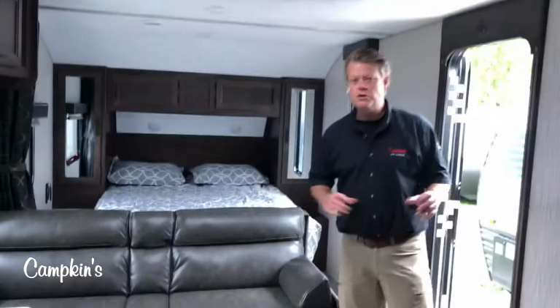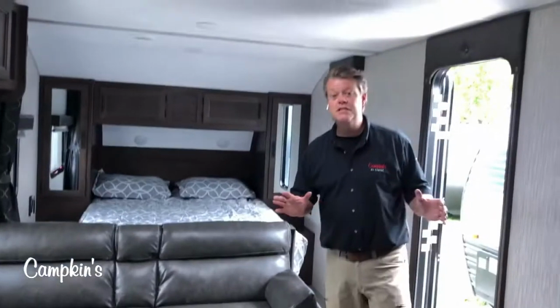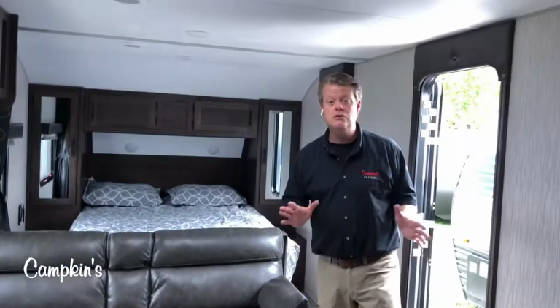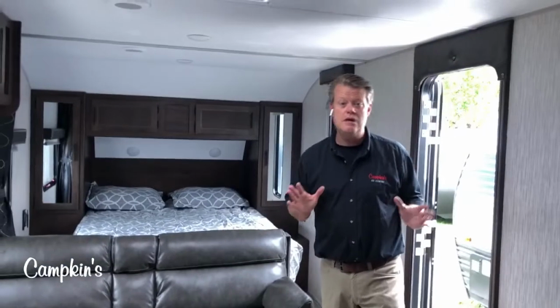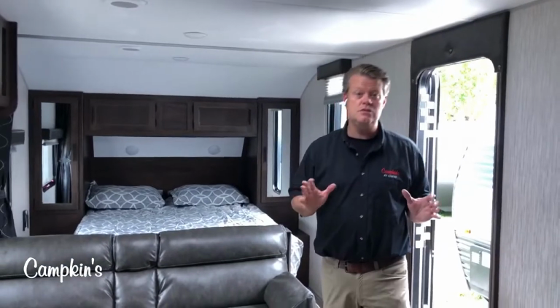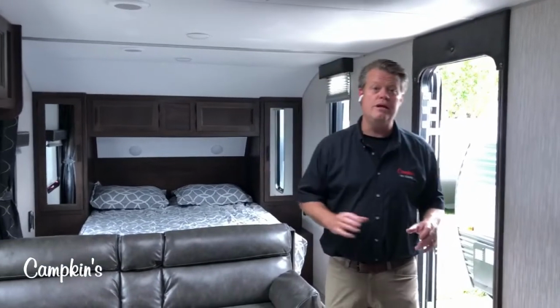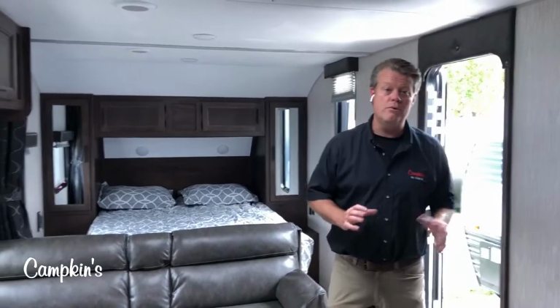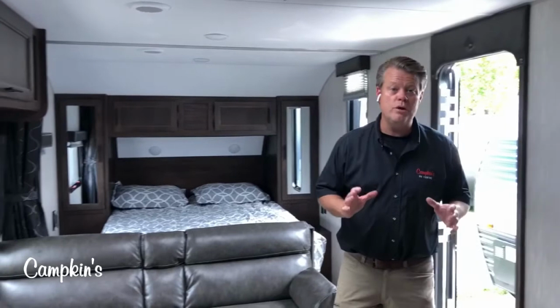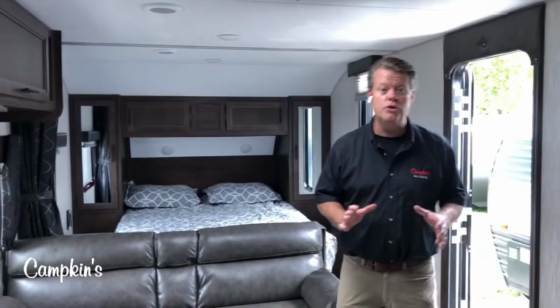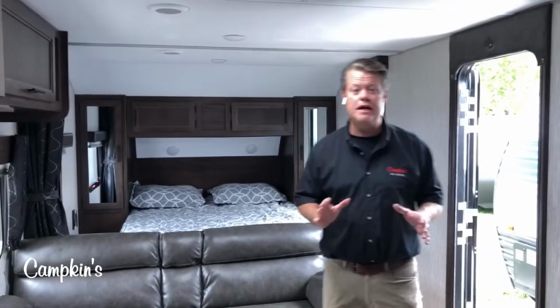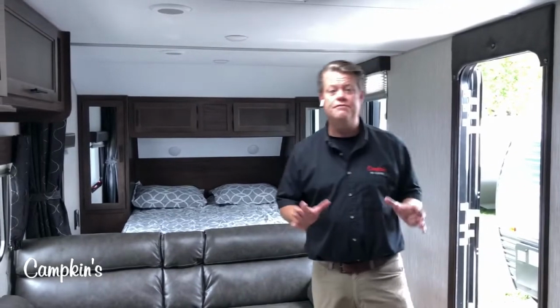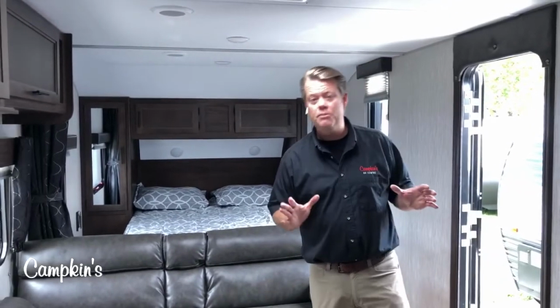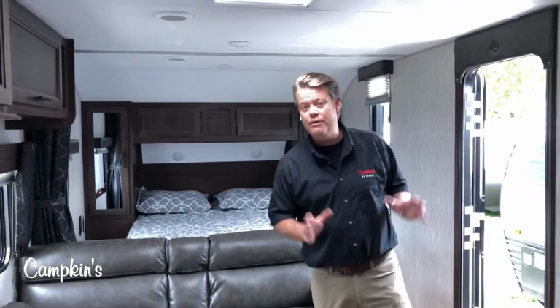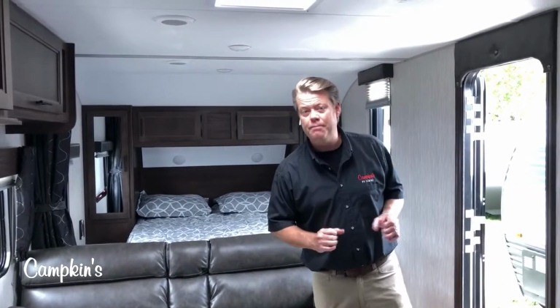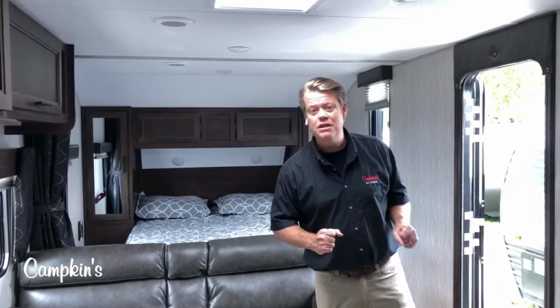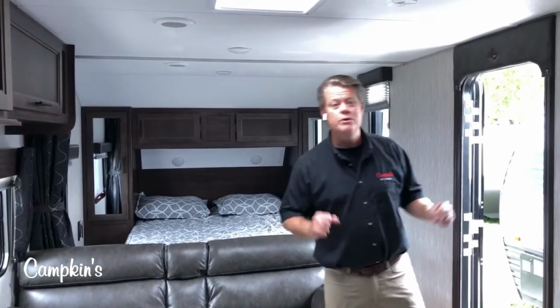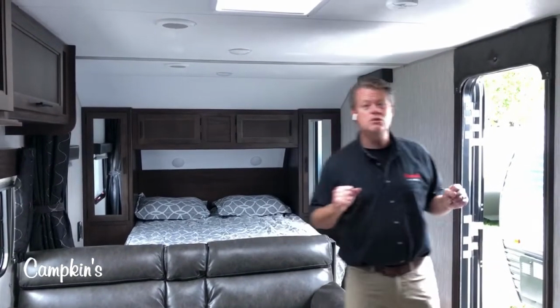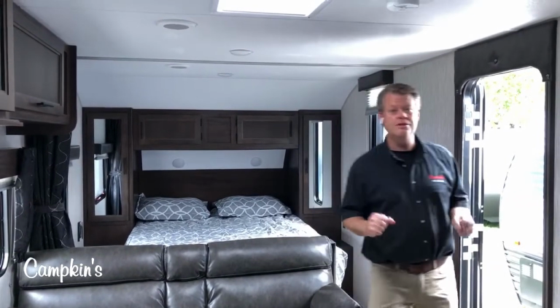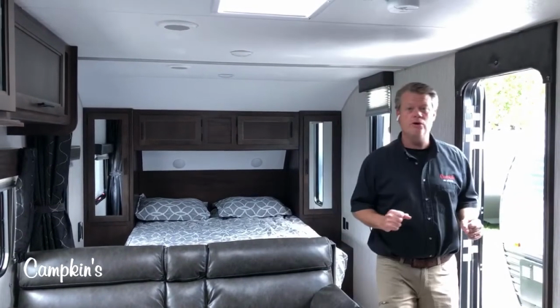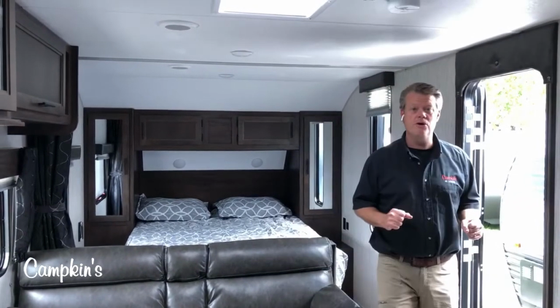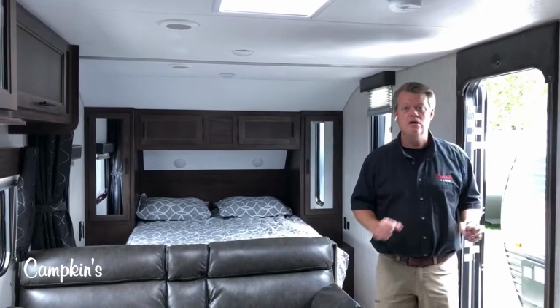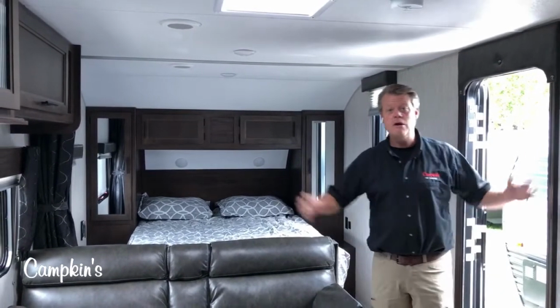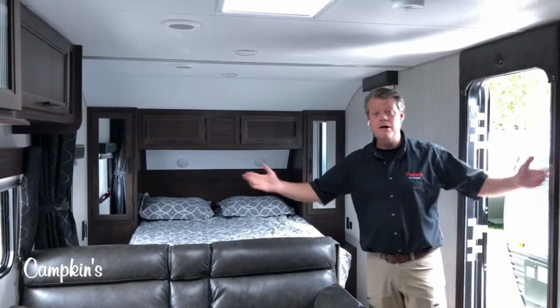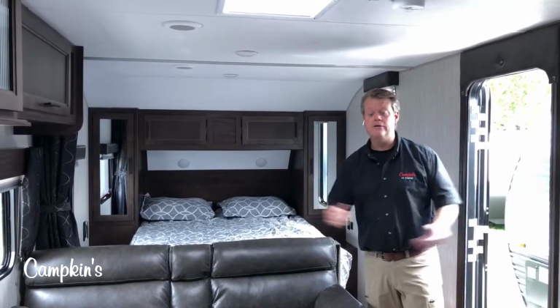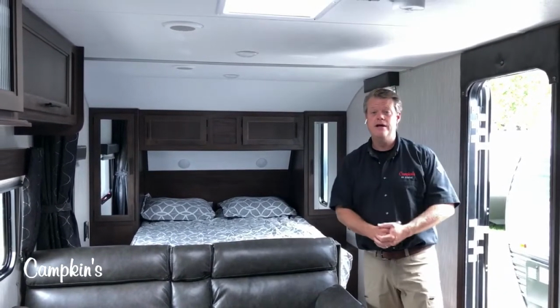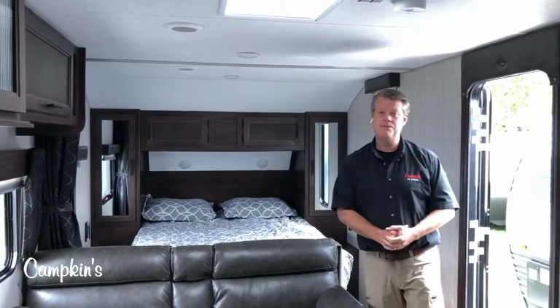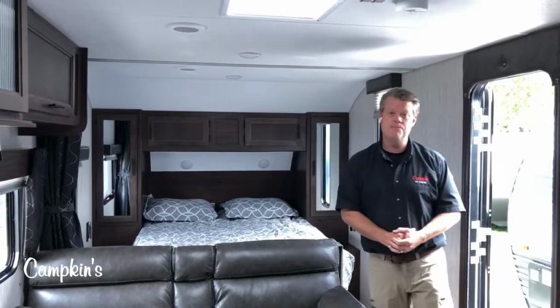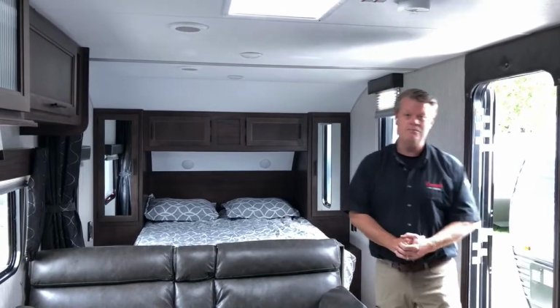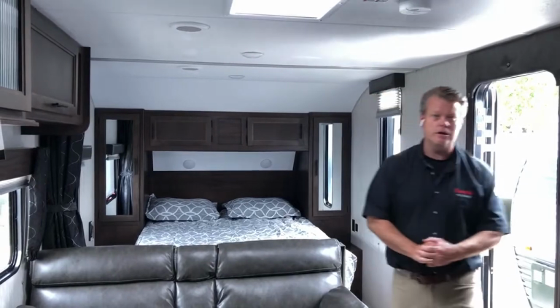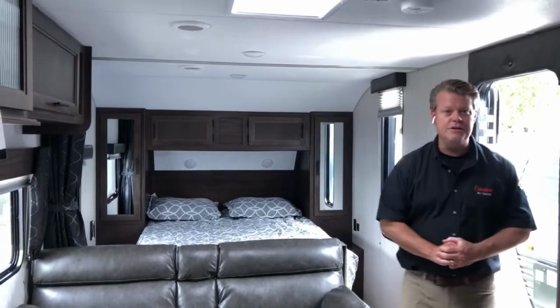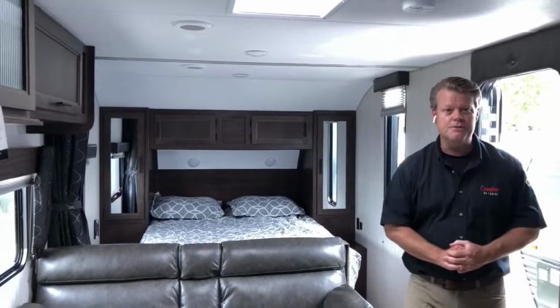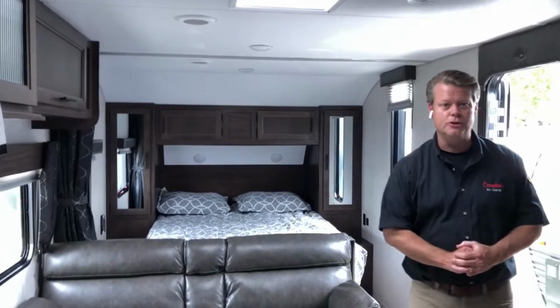Folks, this is the 2020 Gray Wolf 24JS, available now at Campkins. We say it's worth the hurdle to Myrtle, so why don't you come on out and let us help you make your RV dreams come true.